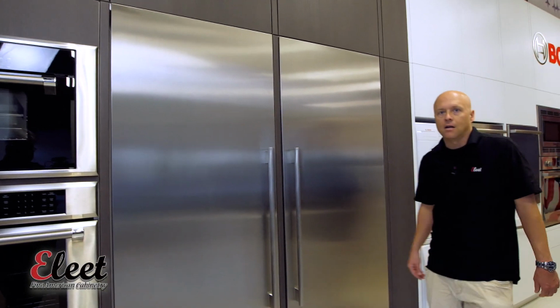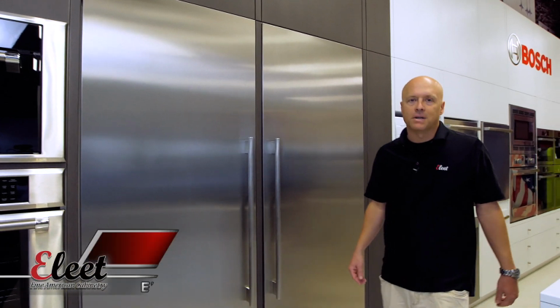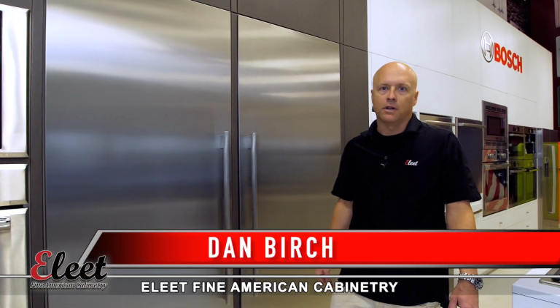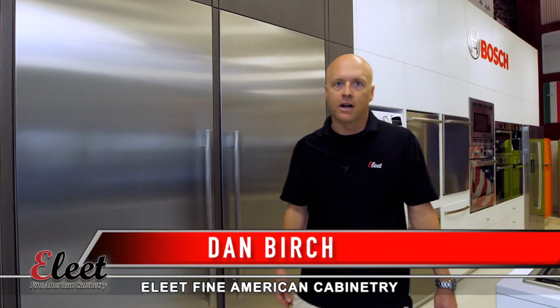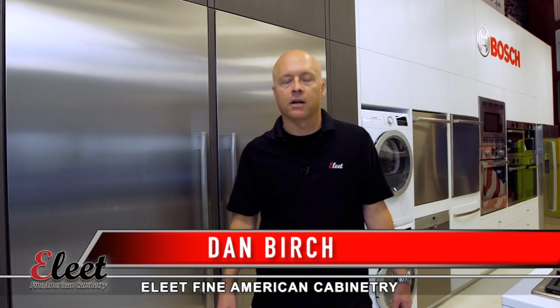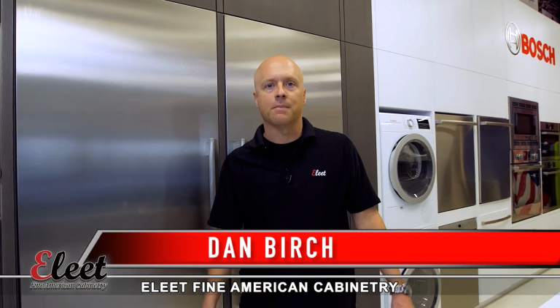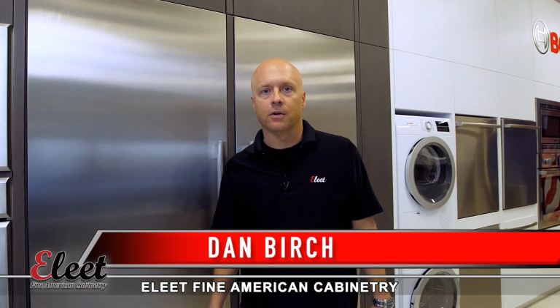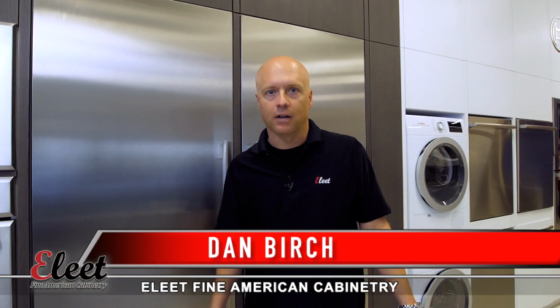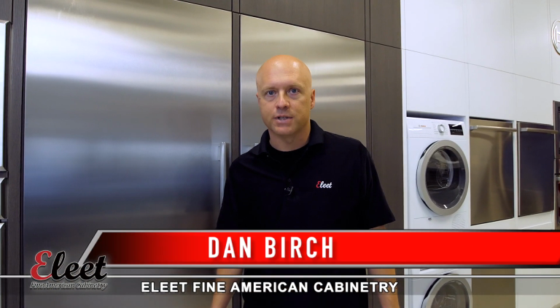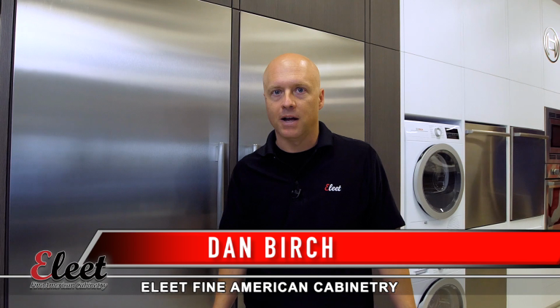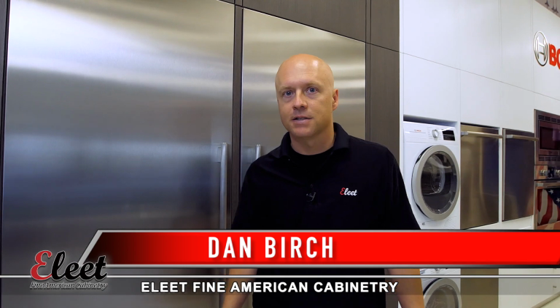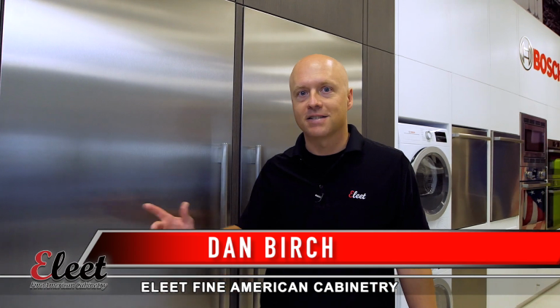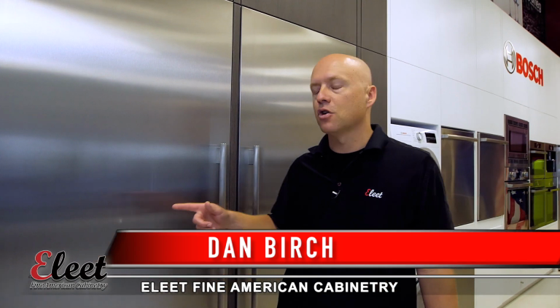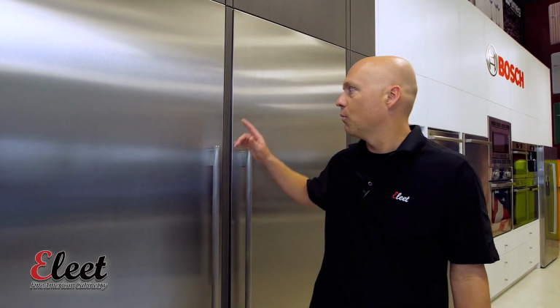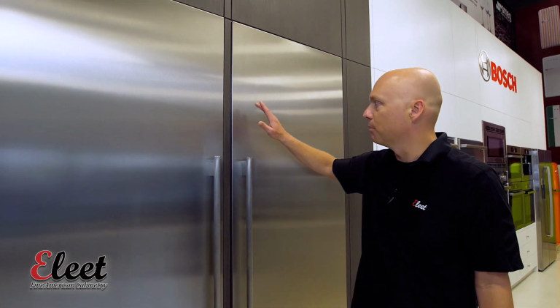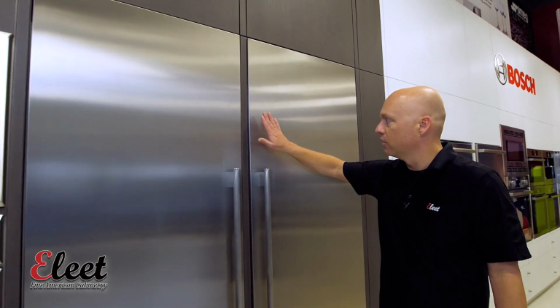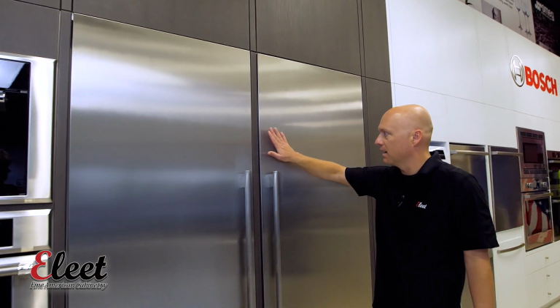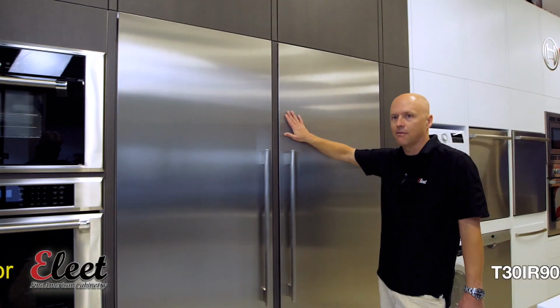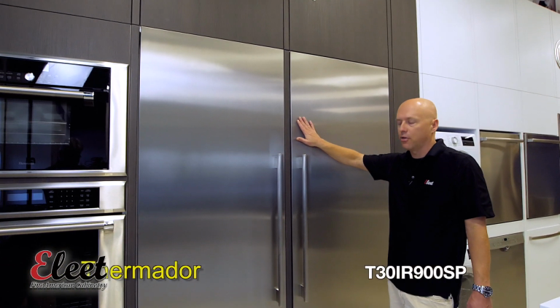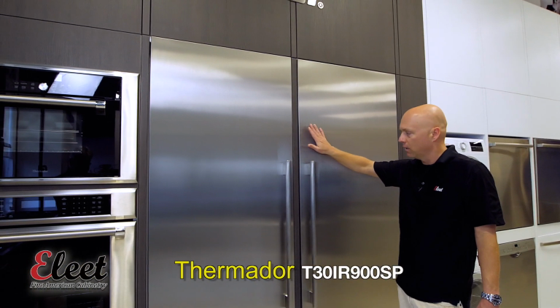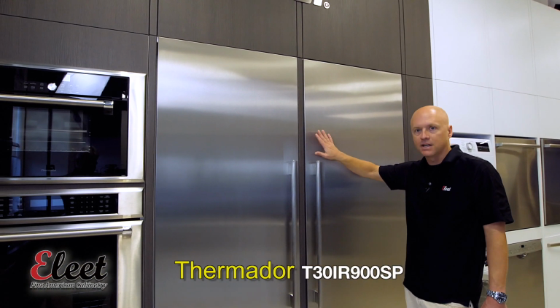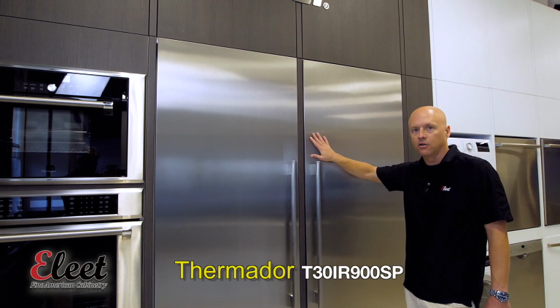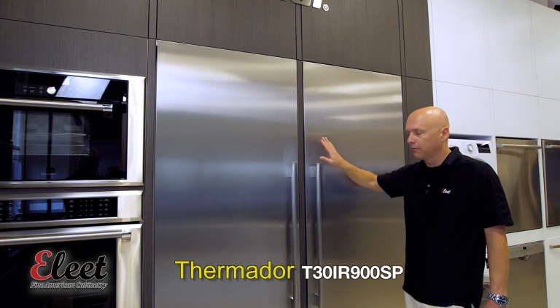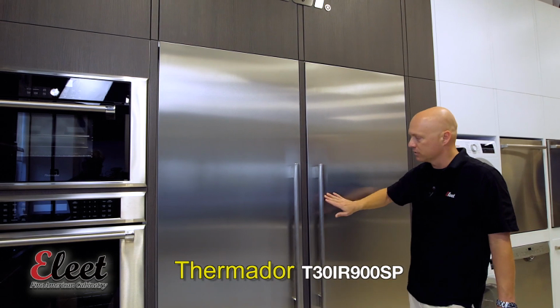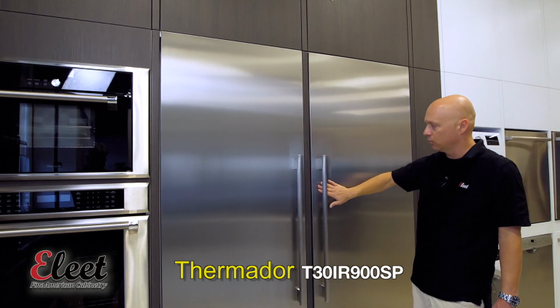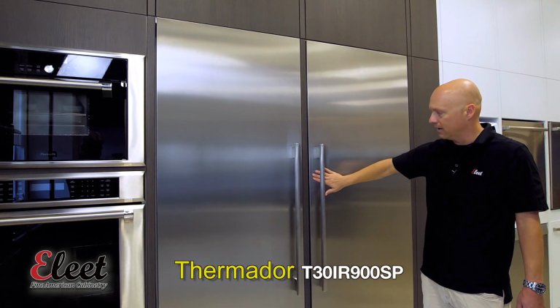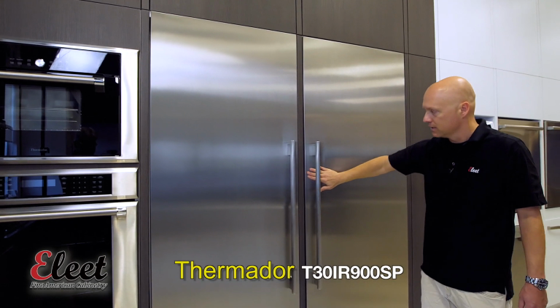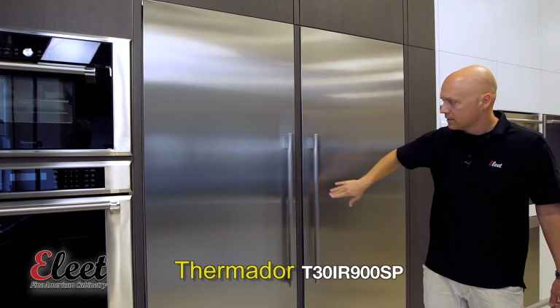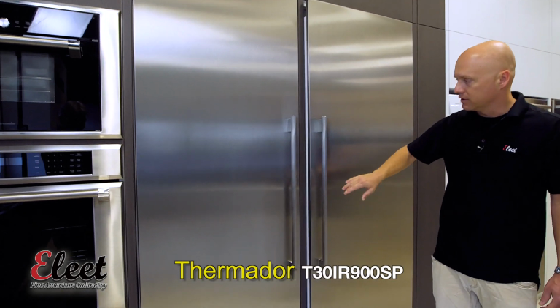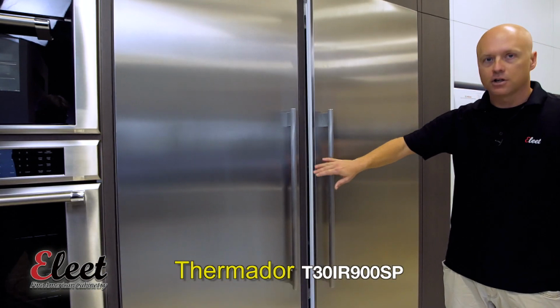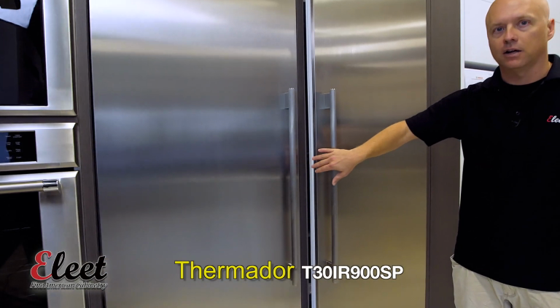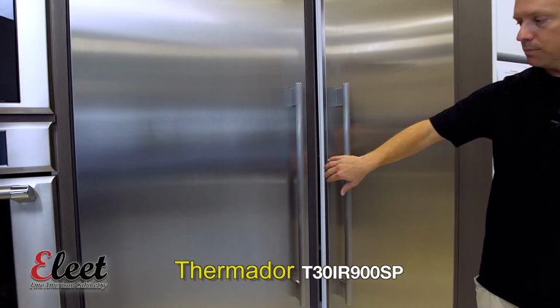Hi, I'm Dan with Elite Fine American Cabinetry and we're here at La Cuisine Appliances. Excited to talk about one of the brand new appliances out from Thermador. This is an integrated fridge and what's really cool about this, it's got the touch electric open.